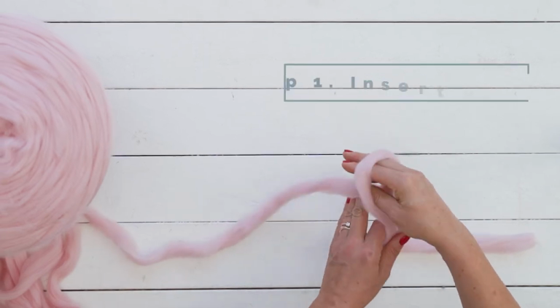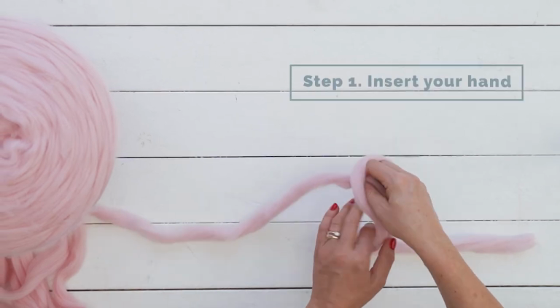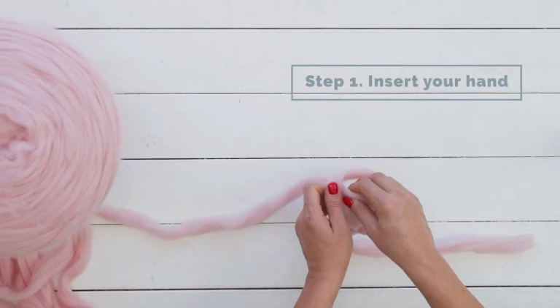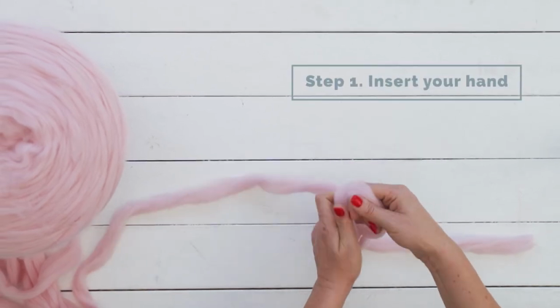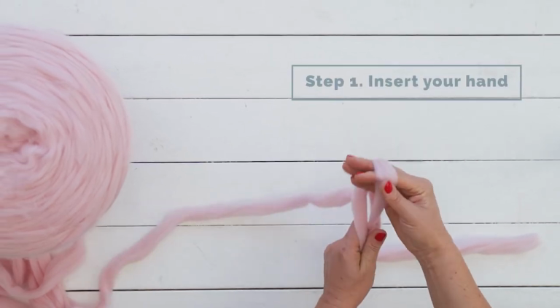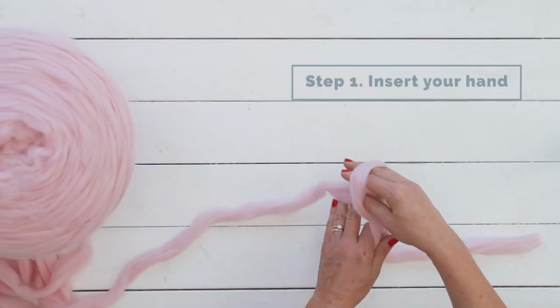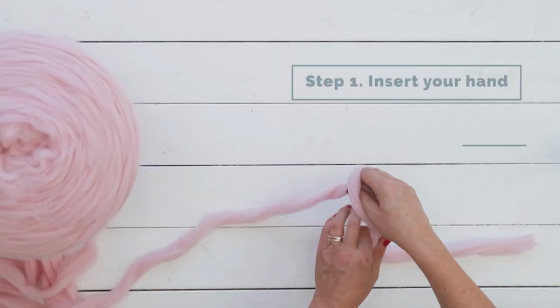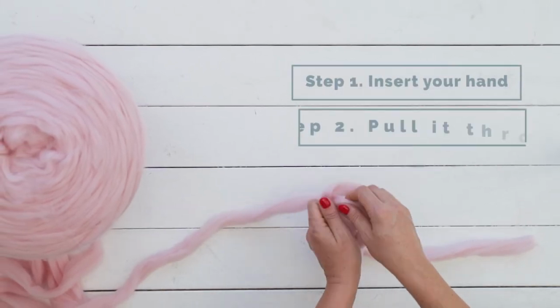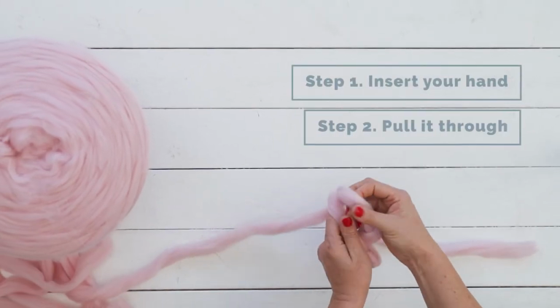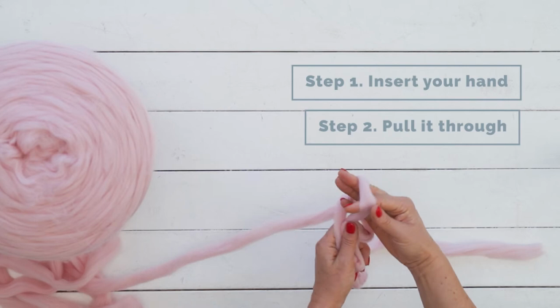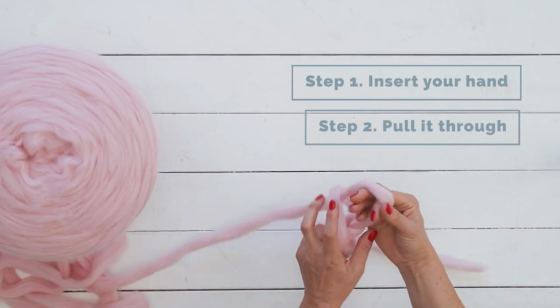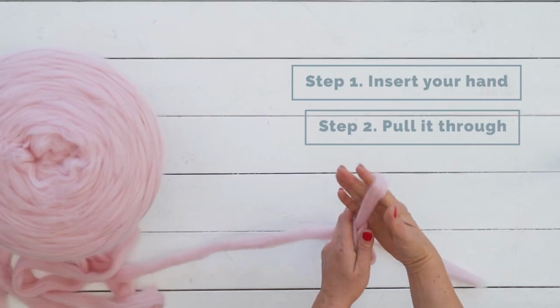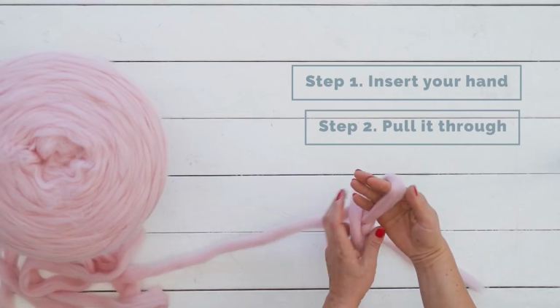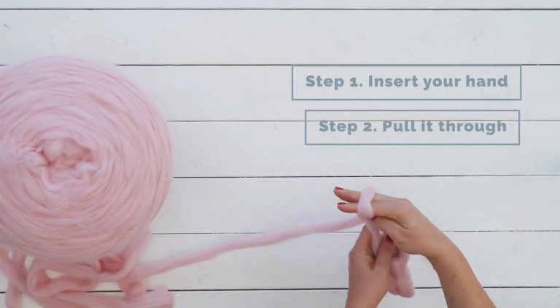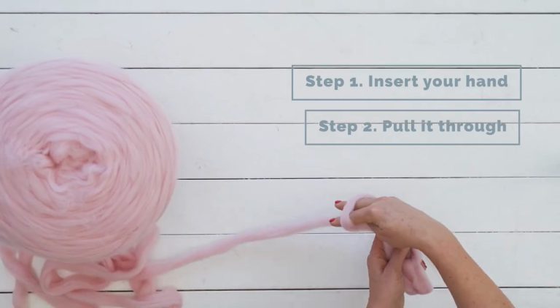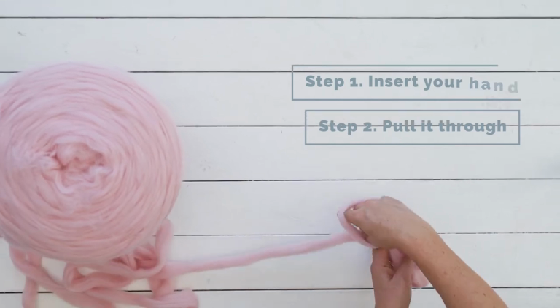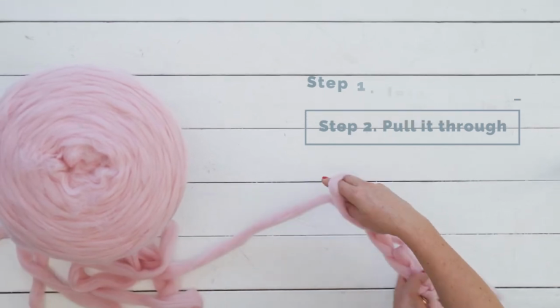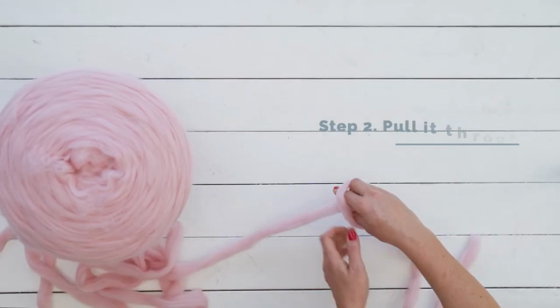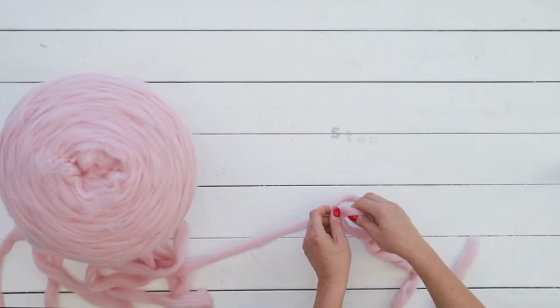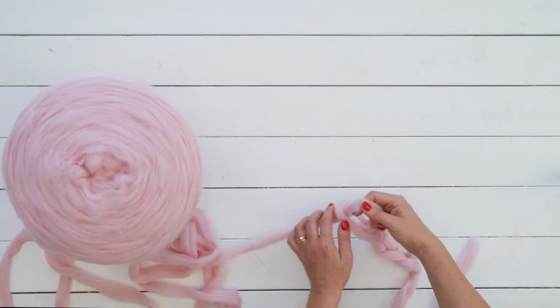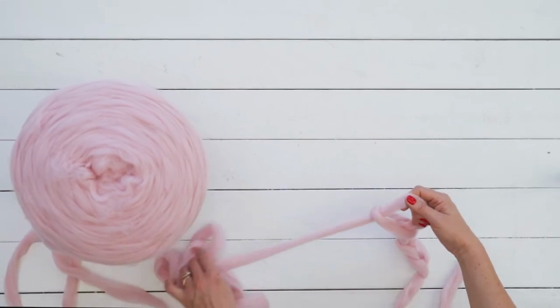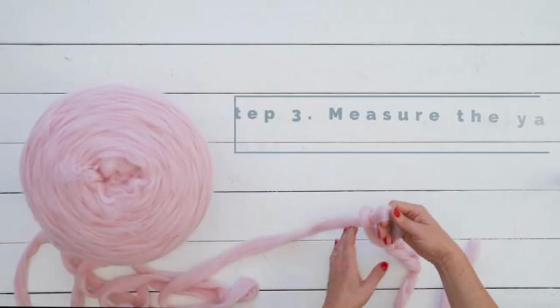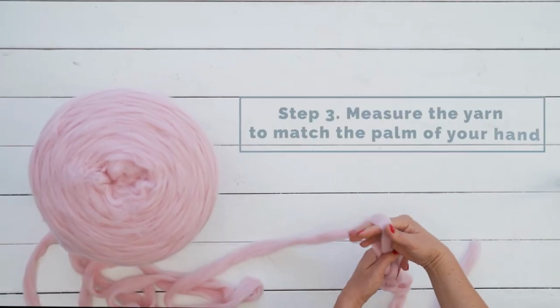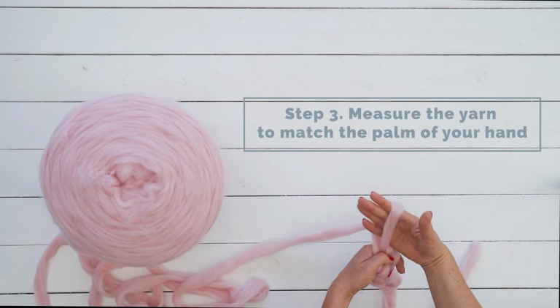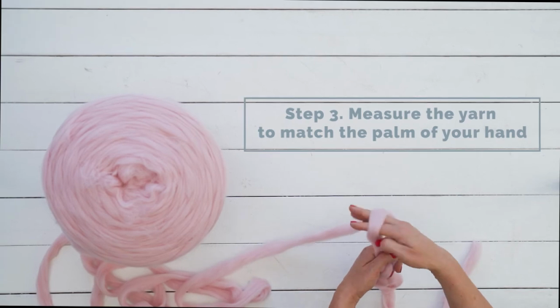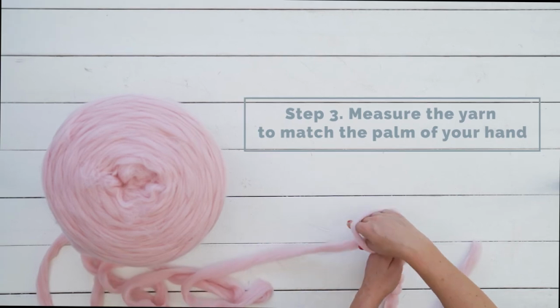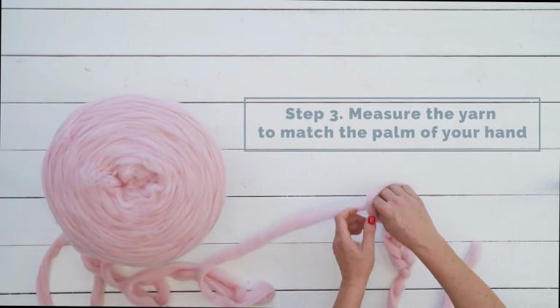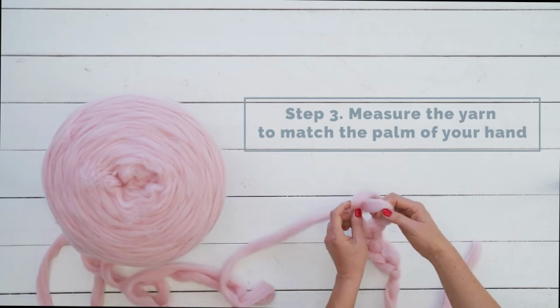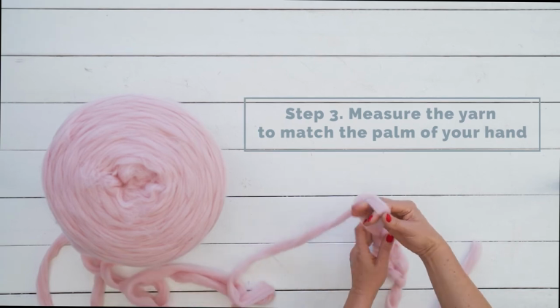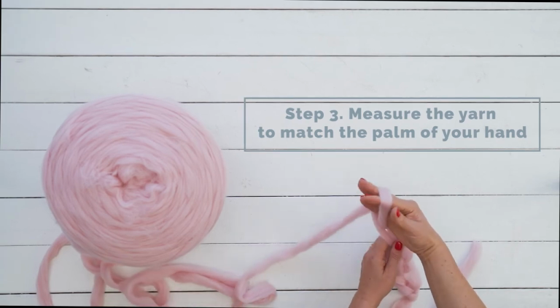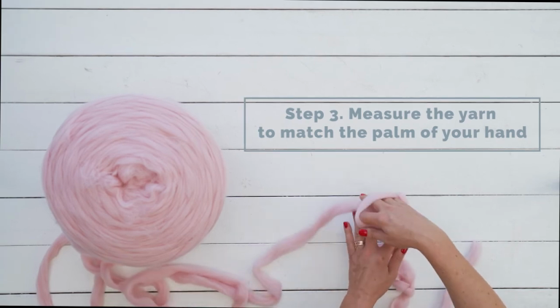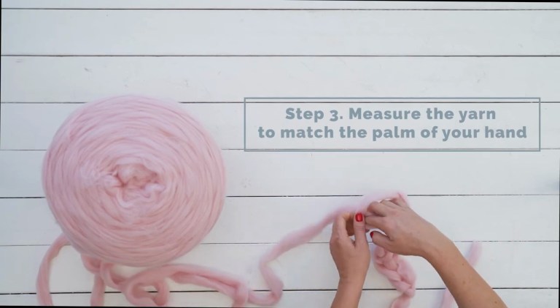Insert your hand in the slipknot and use your fingertips to pull the yarn through. Do it nice and gently — don't pull the yarn. Use another hand as a guide to feel how big and even the stitches are.